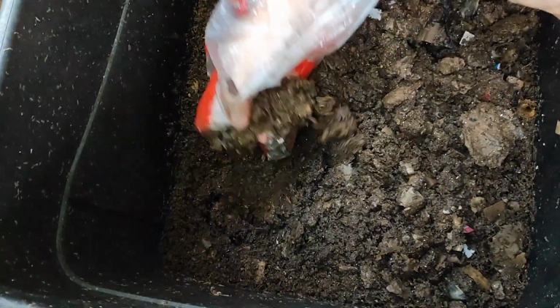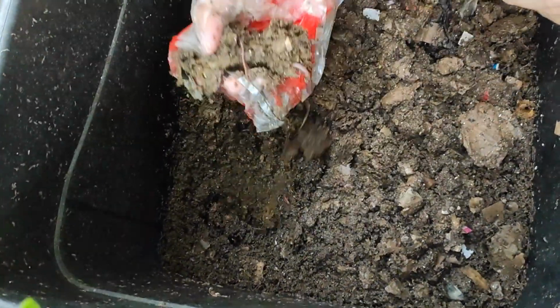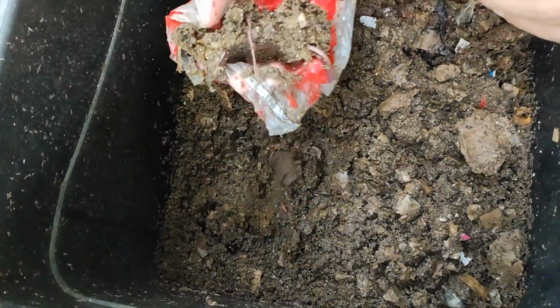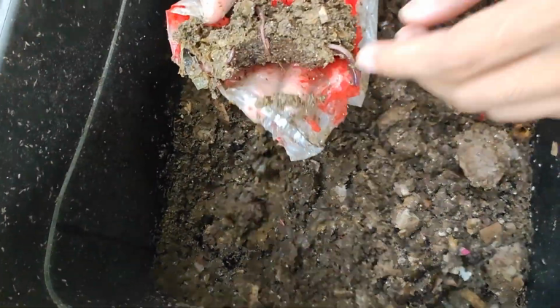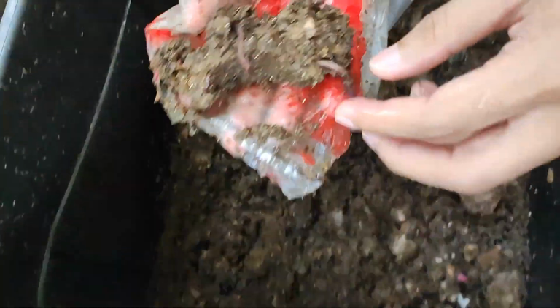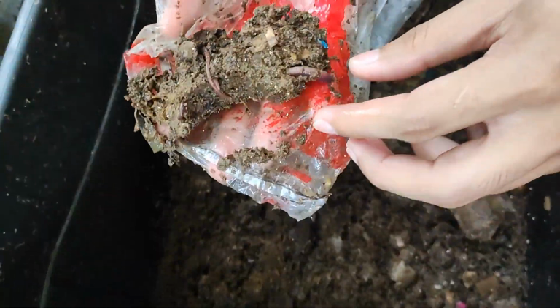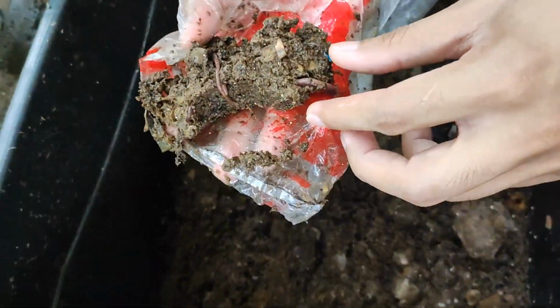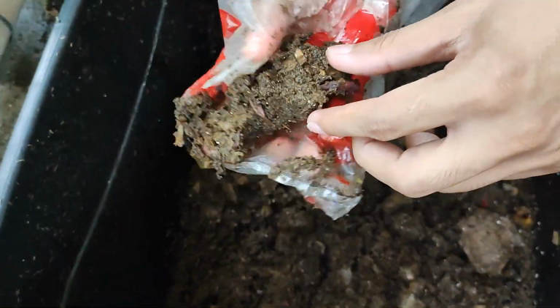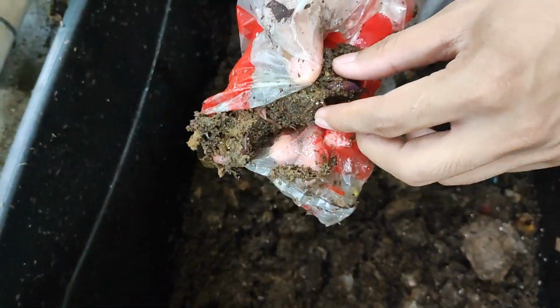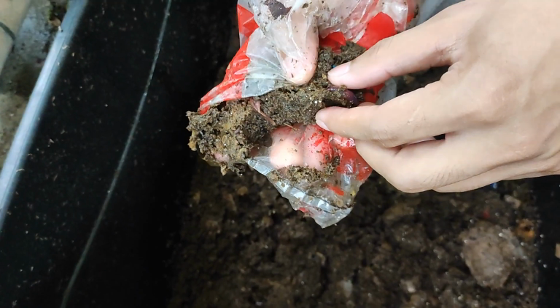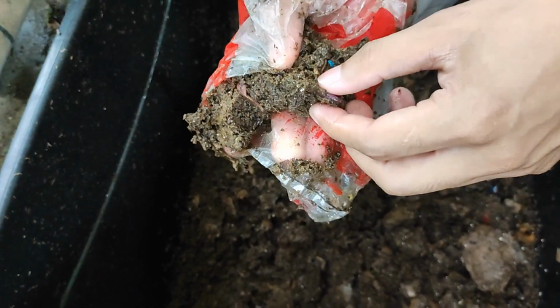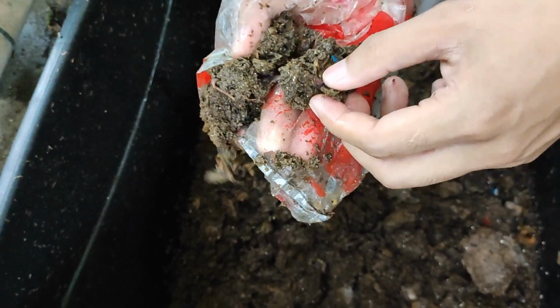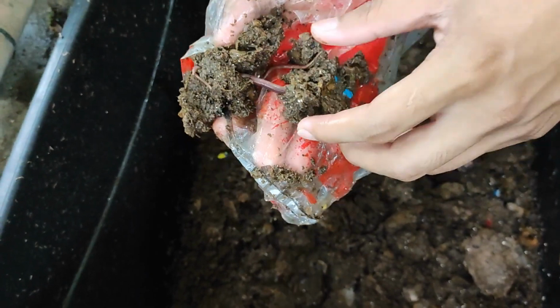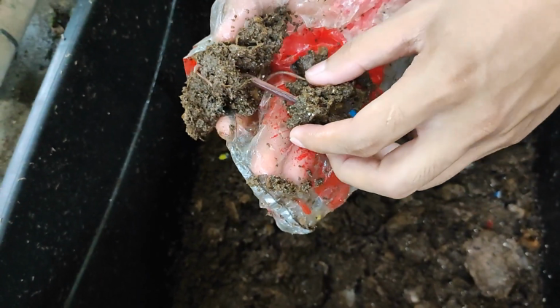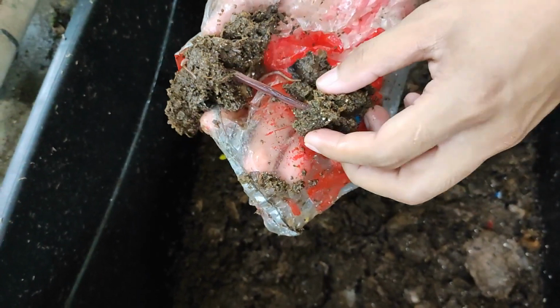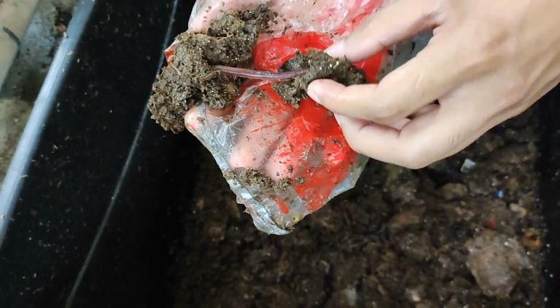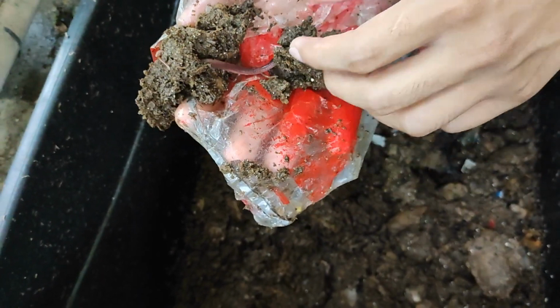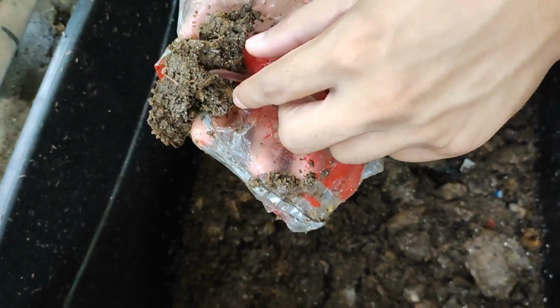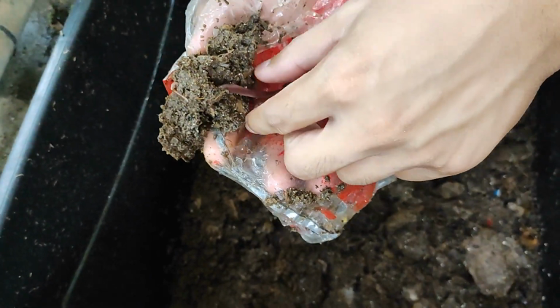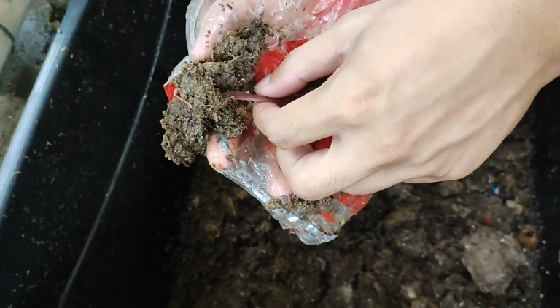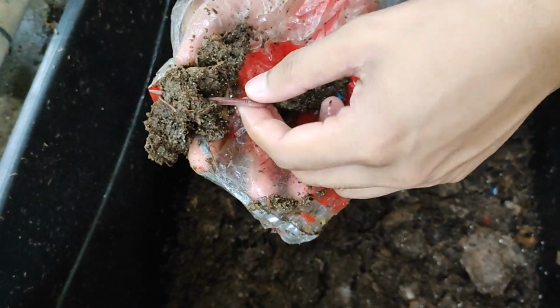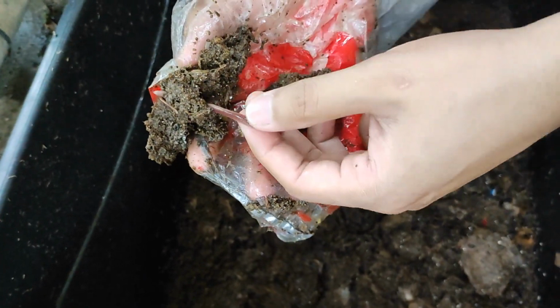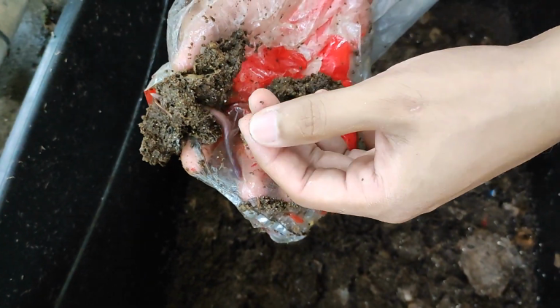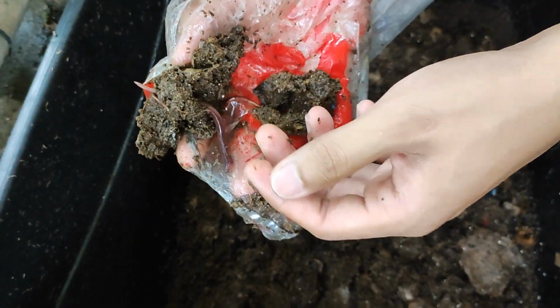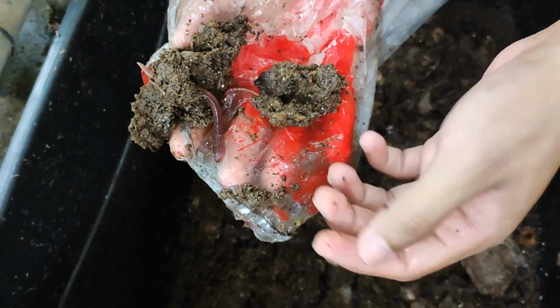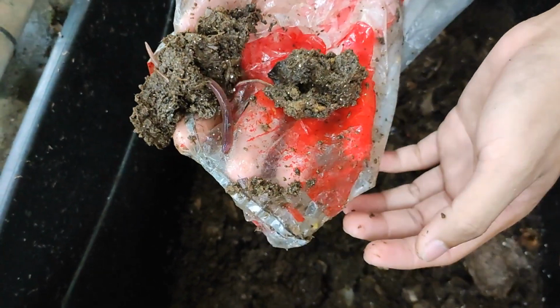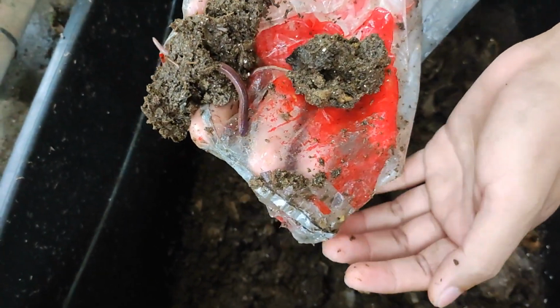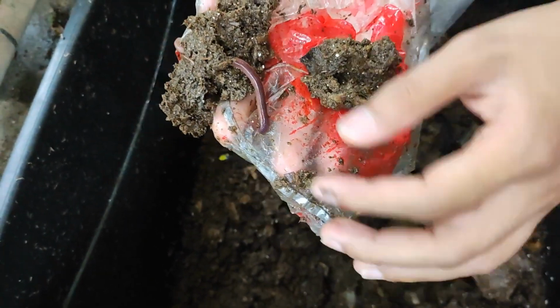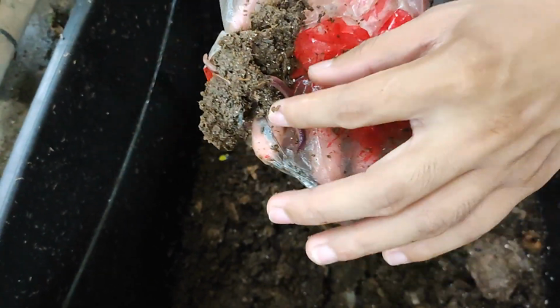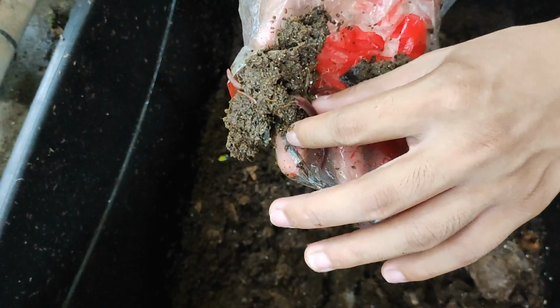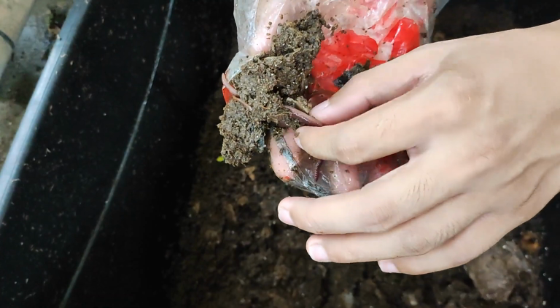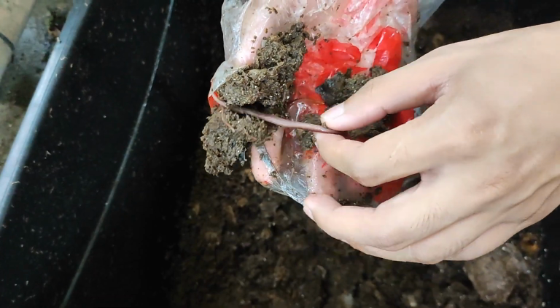A quick look on how our worms are doing — this is called African Nightcrawlers, native to Asian countries.